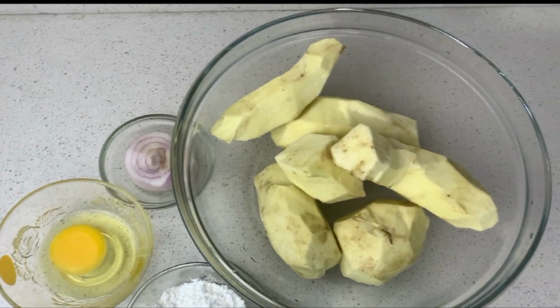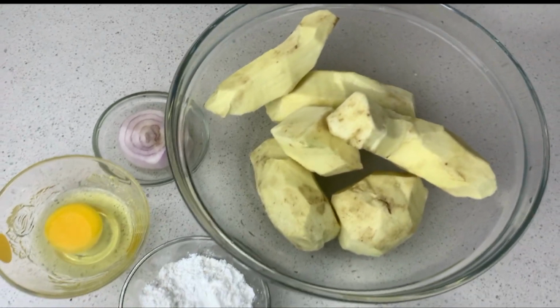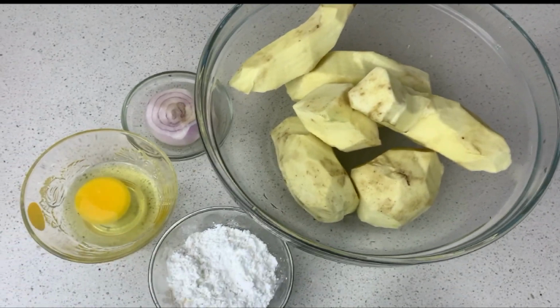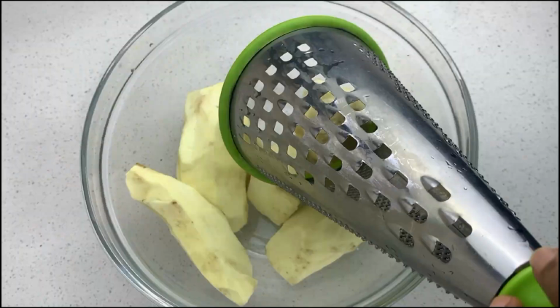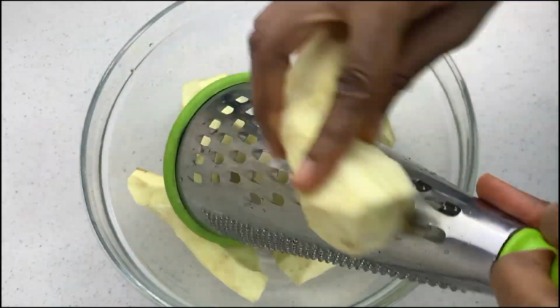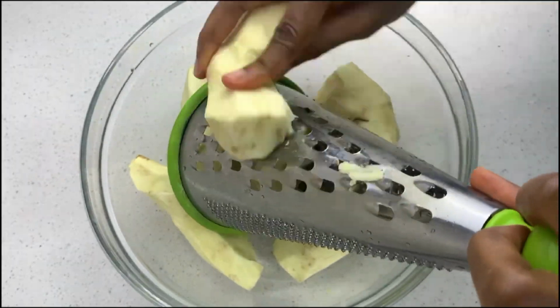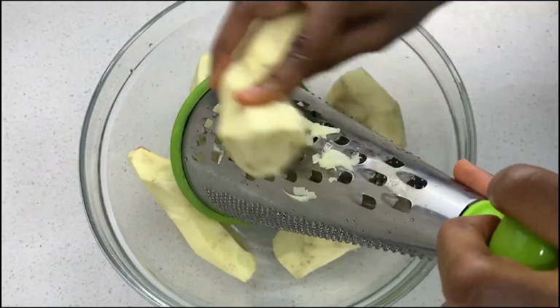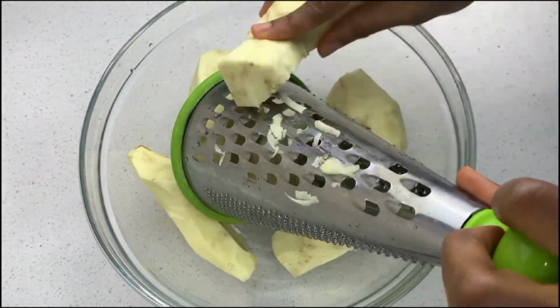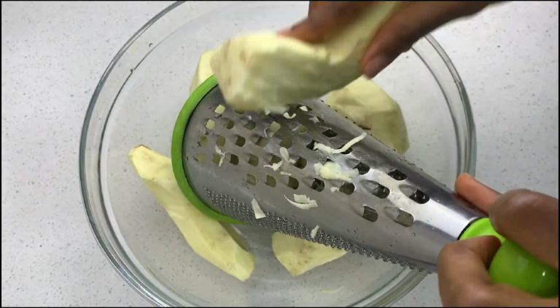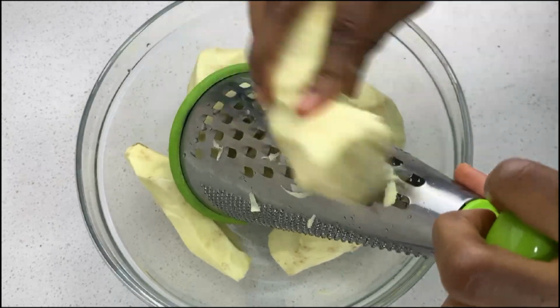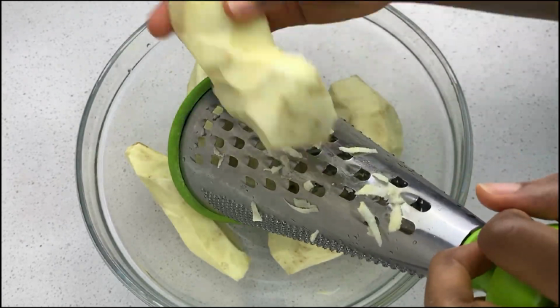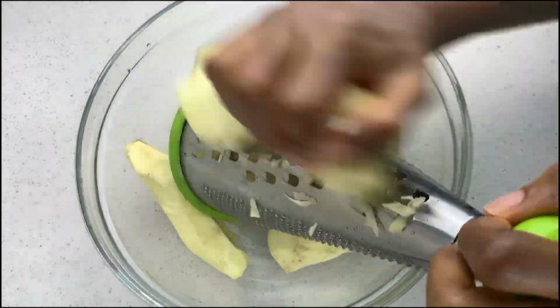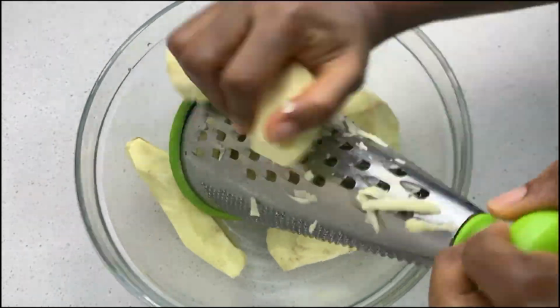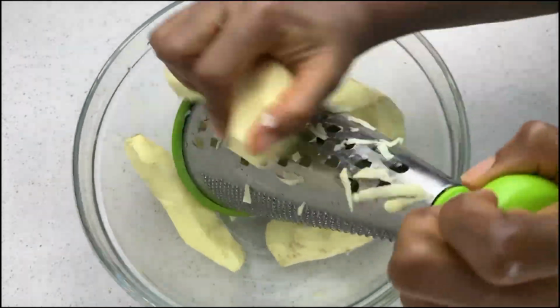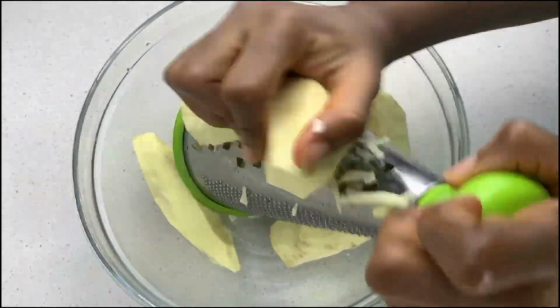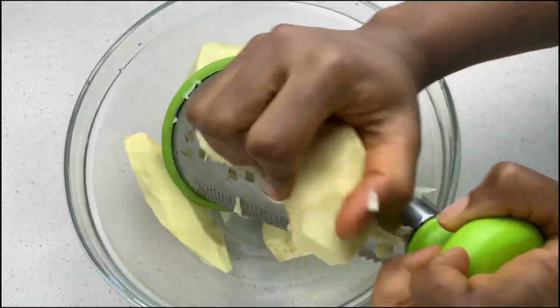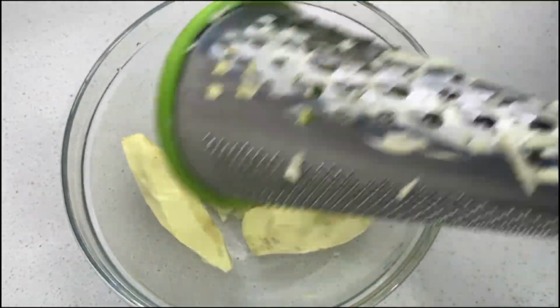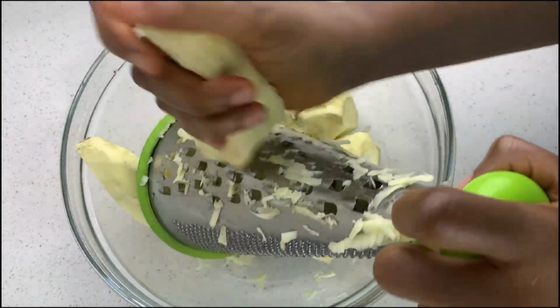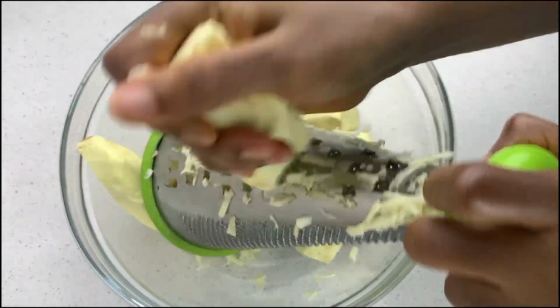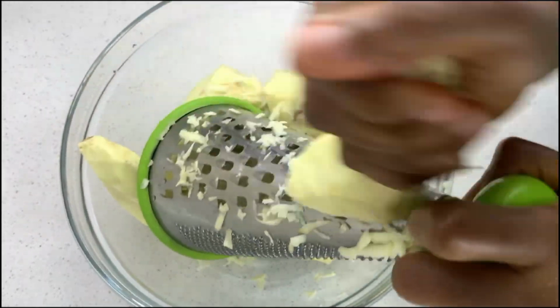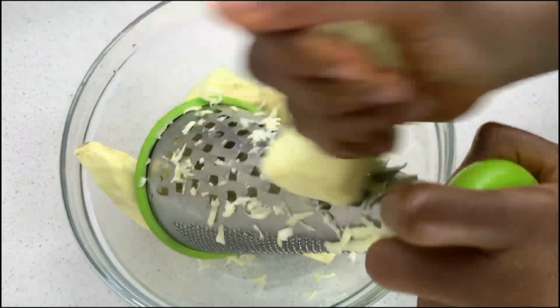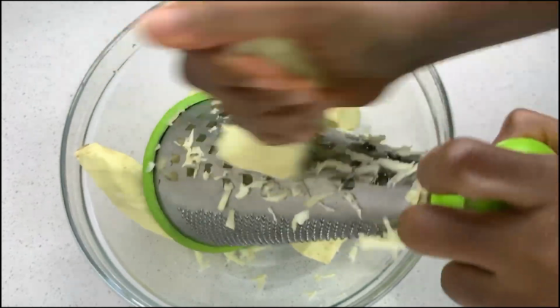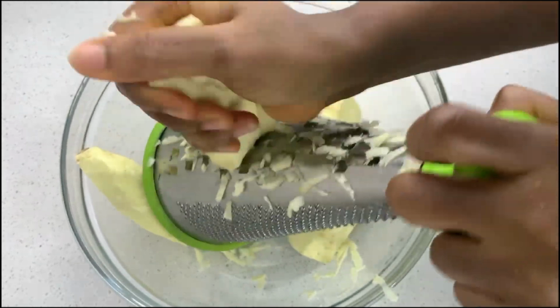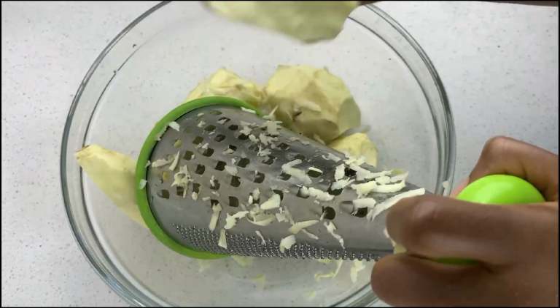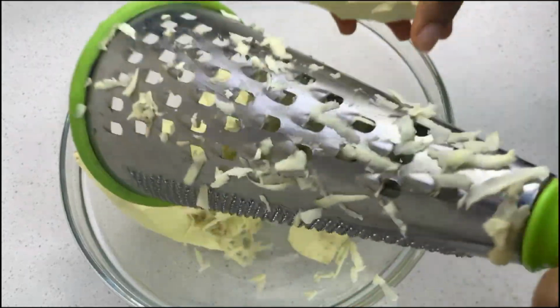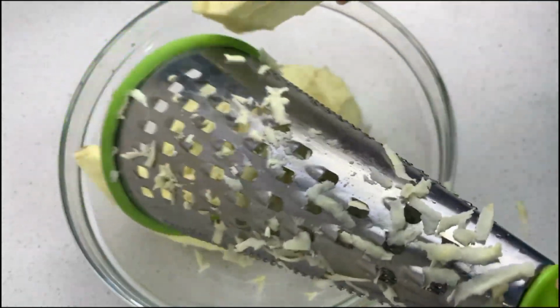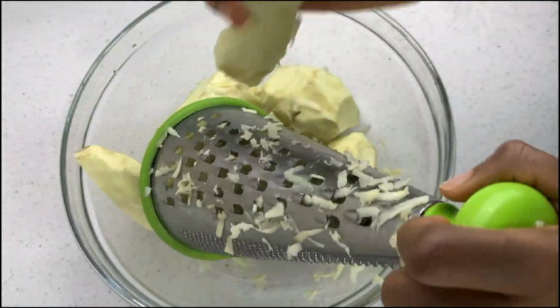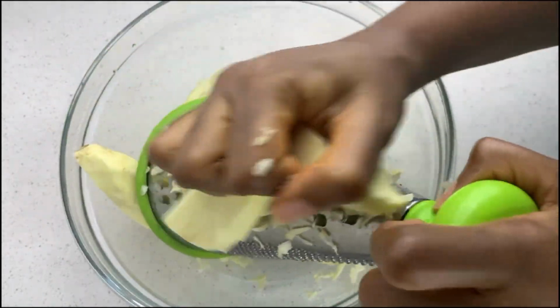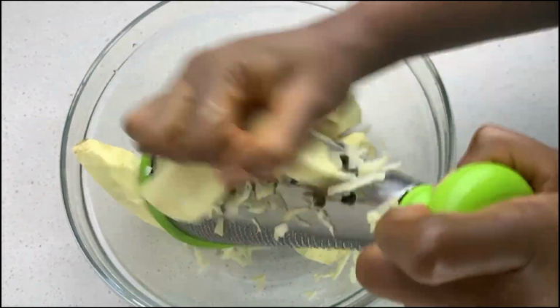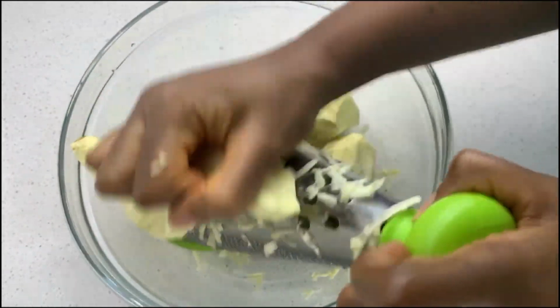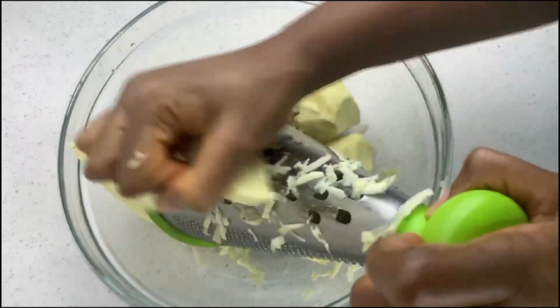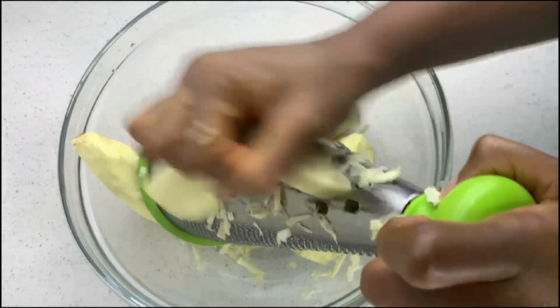This recipe requires just a few ingredients and the best part is that you can make a large portion, store it in the freezer, and use it whenever you're ready. So I'm going to start off by grating my sweet potatoes.